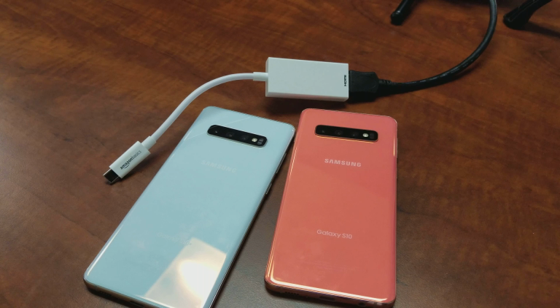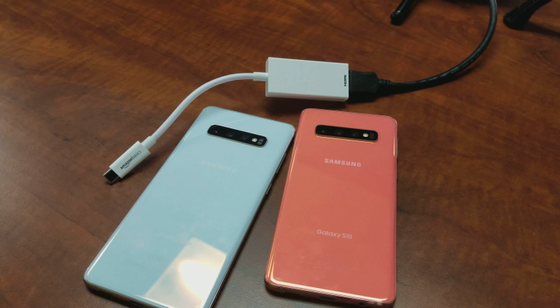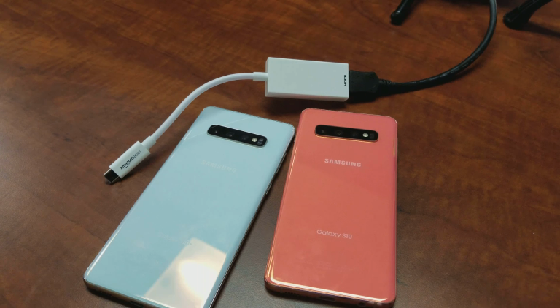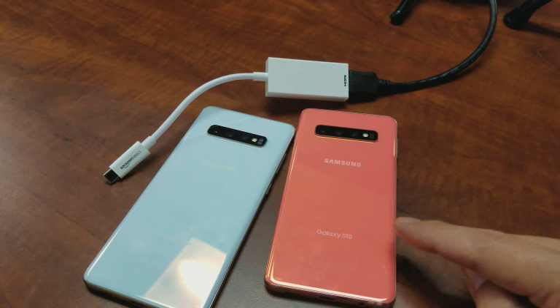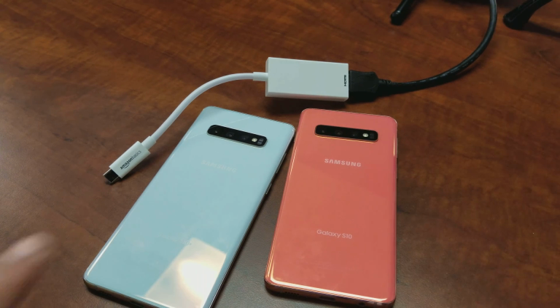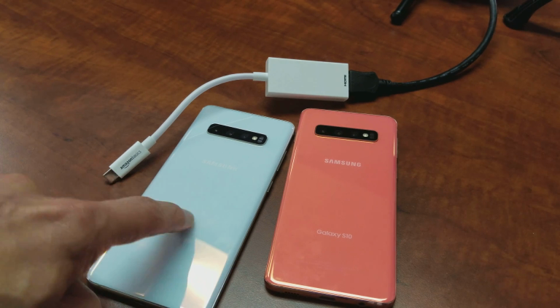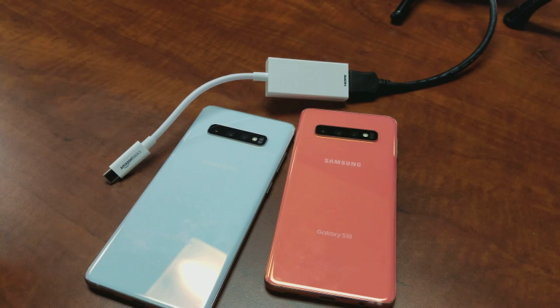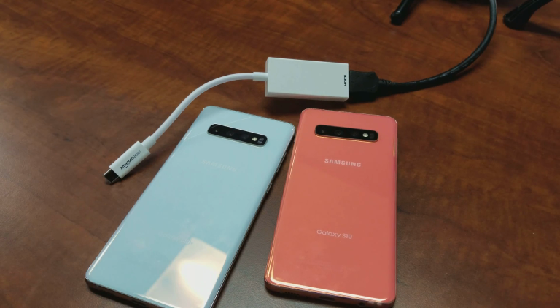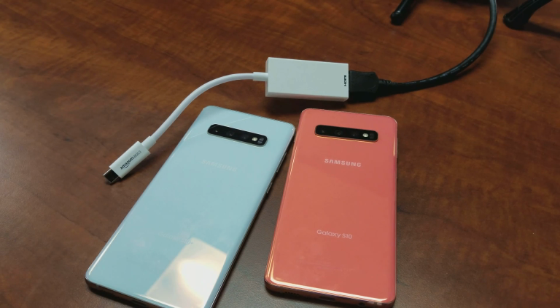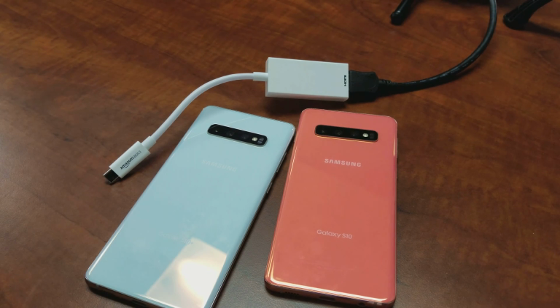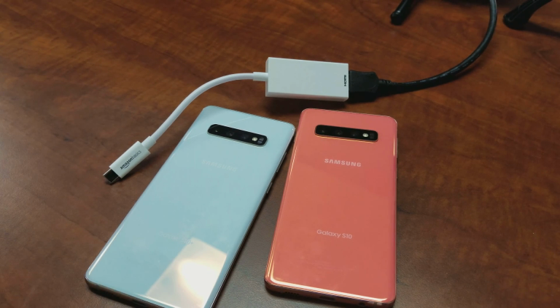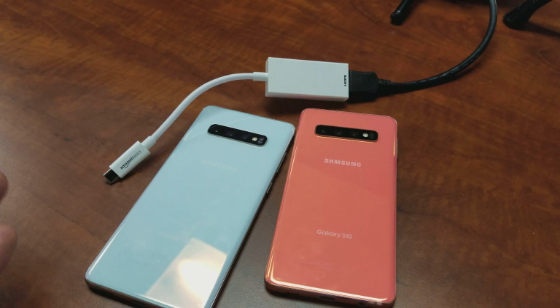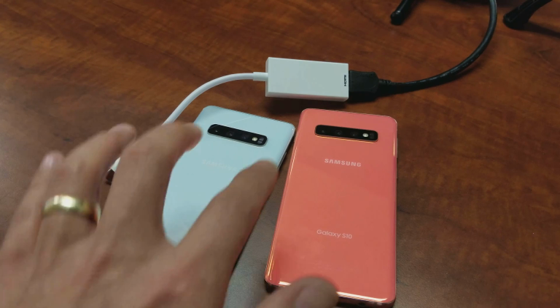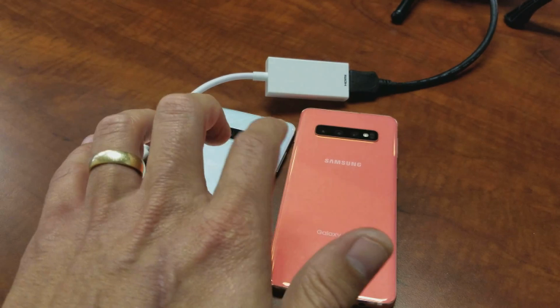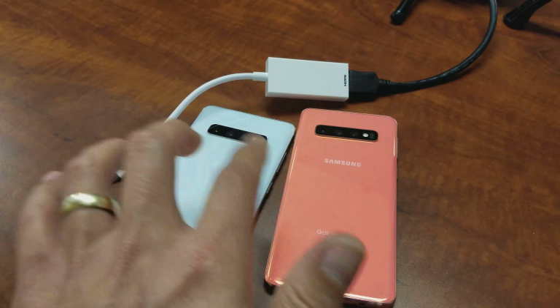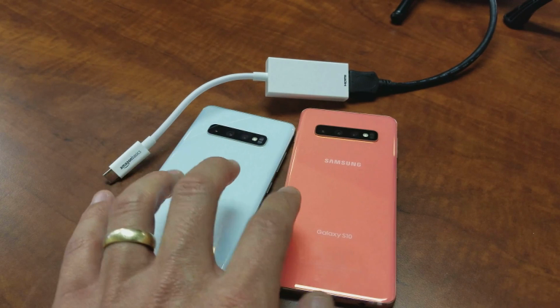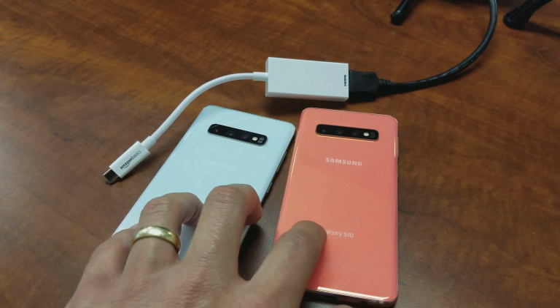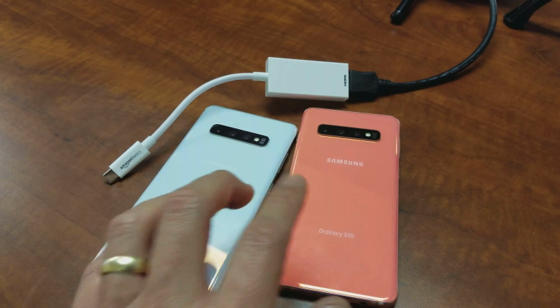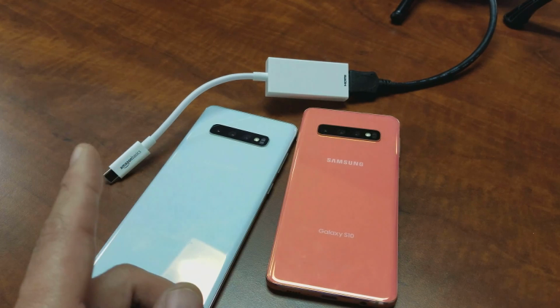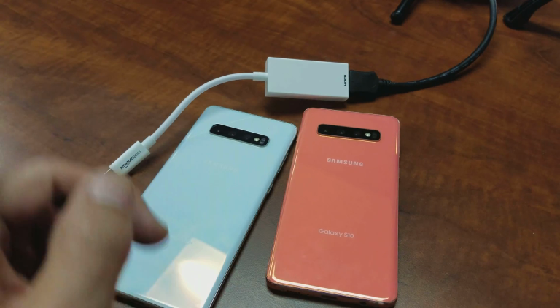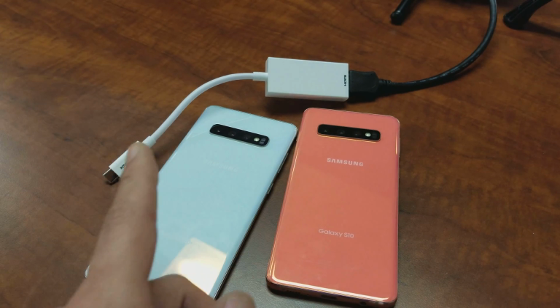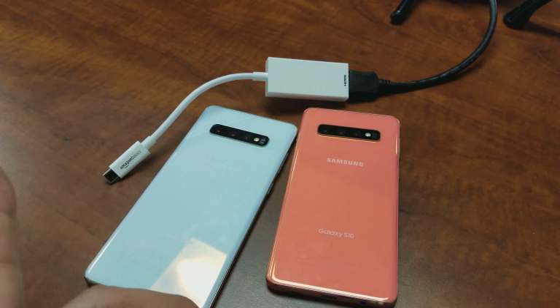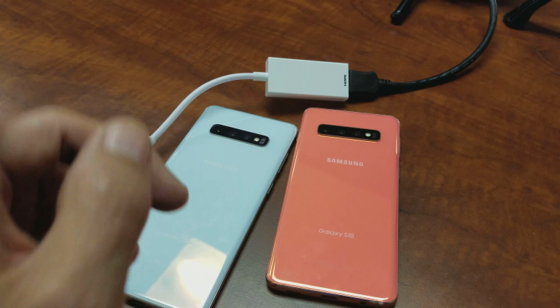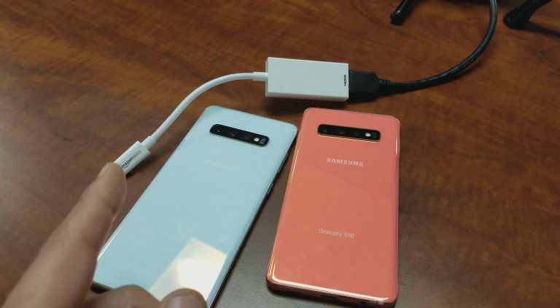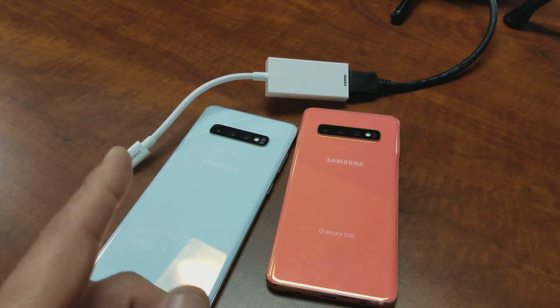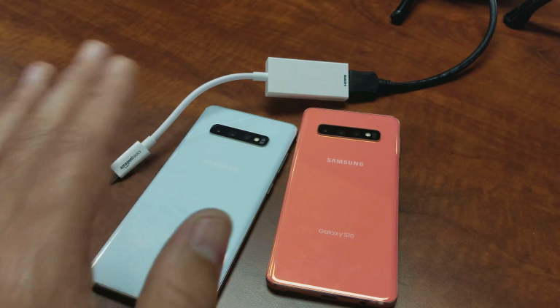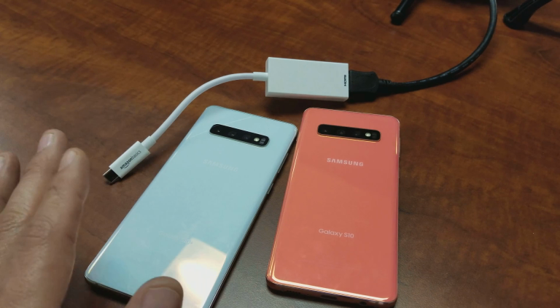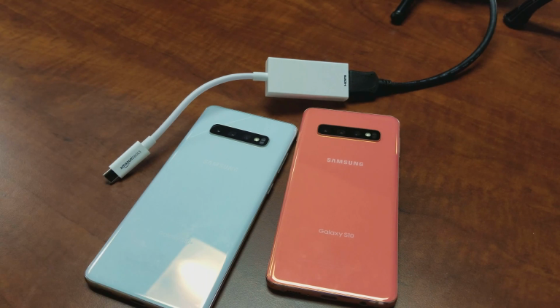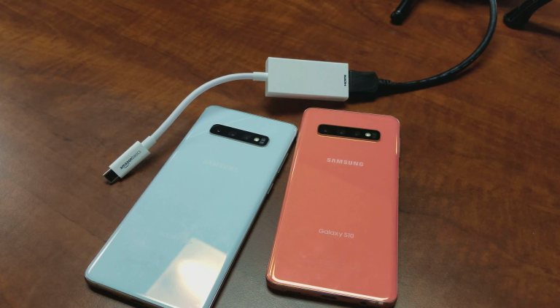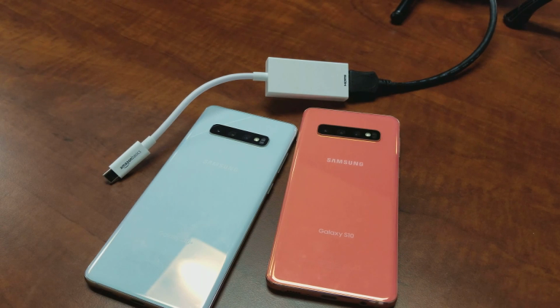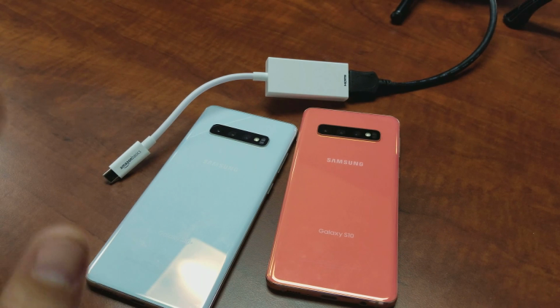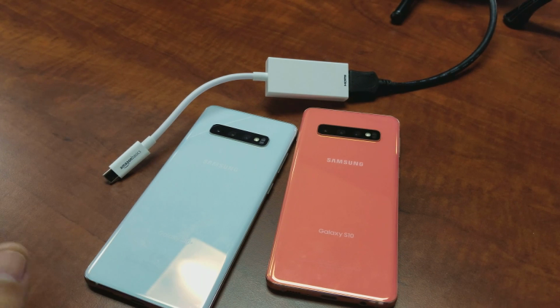For a Samsung S10, S10 Plus, or even the S10e, I'm going to show you how to screen mirror your Samsung Galaxy S10 to any TV, any computer monitor, or even any projector, as long as it has an HDMI port.